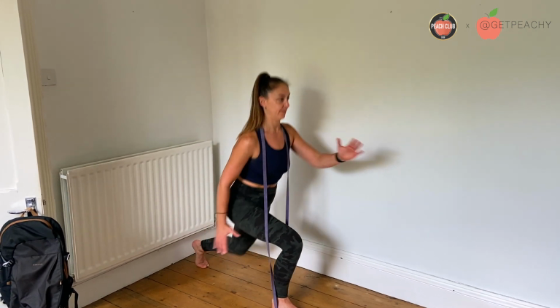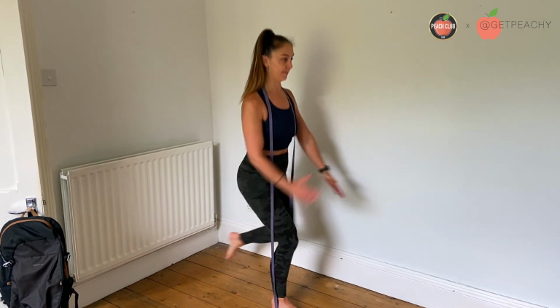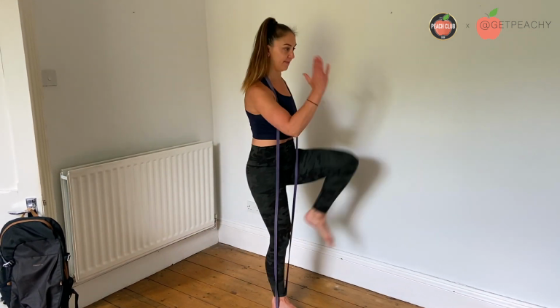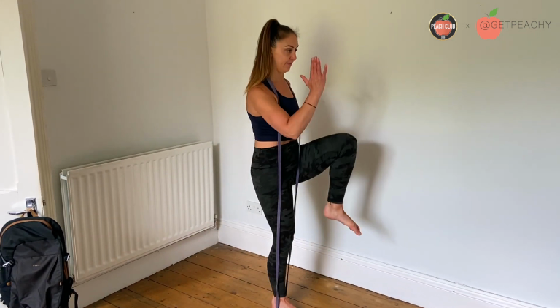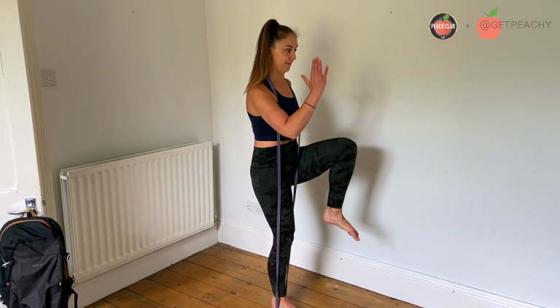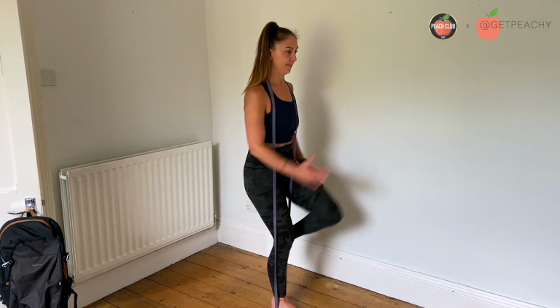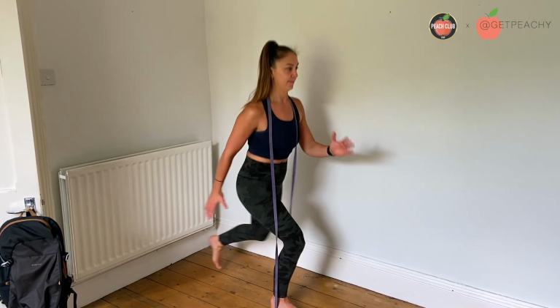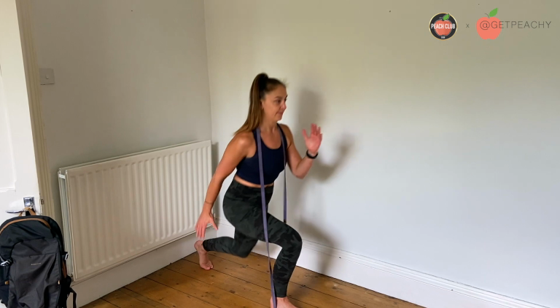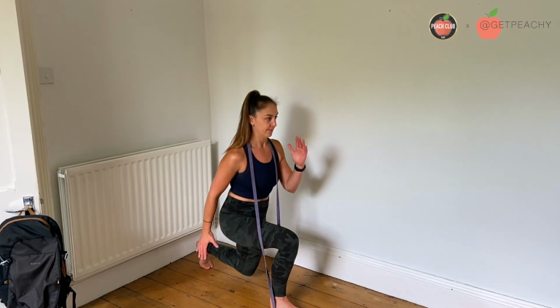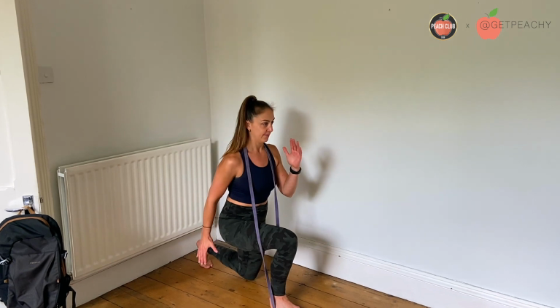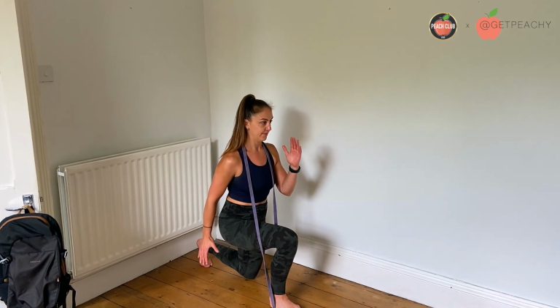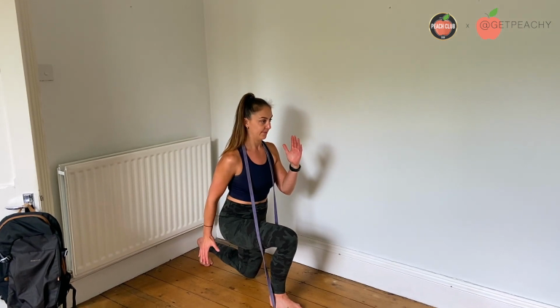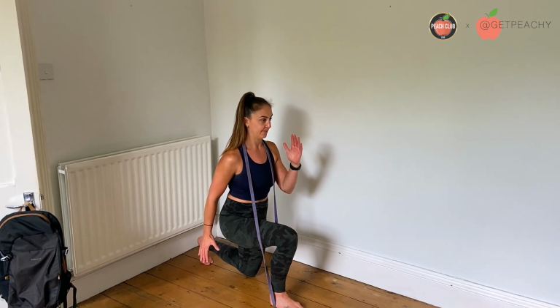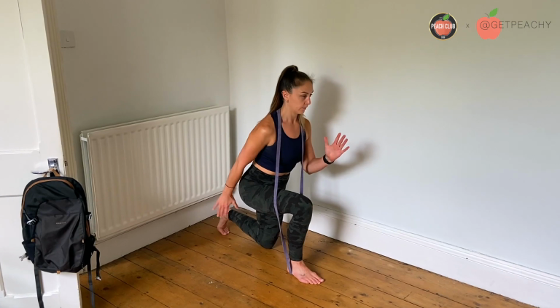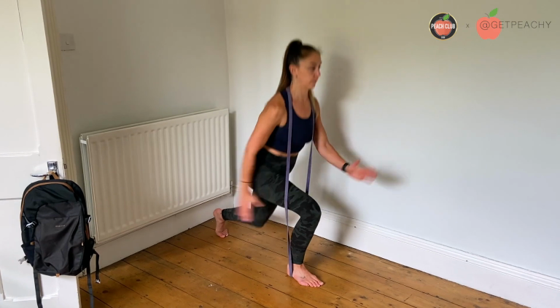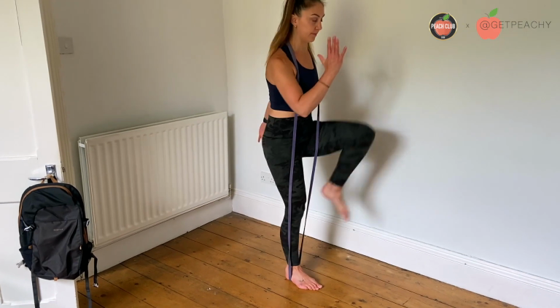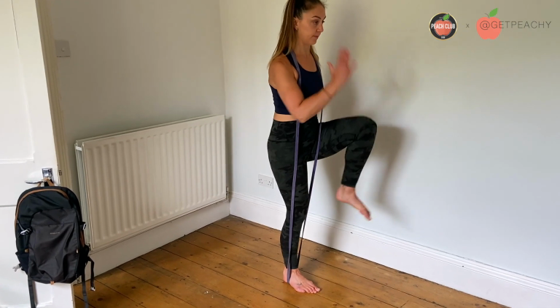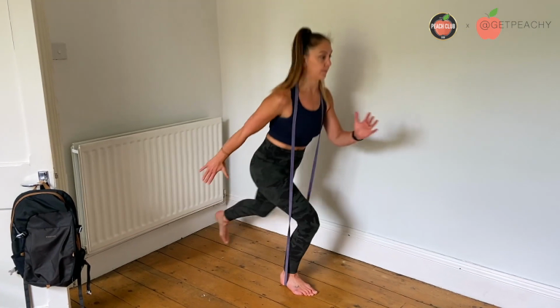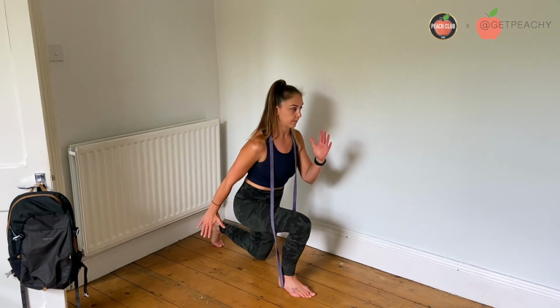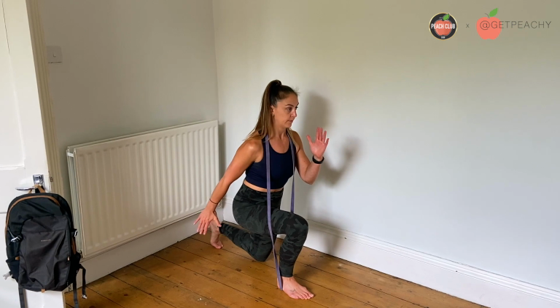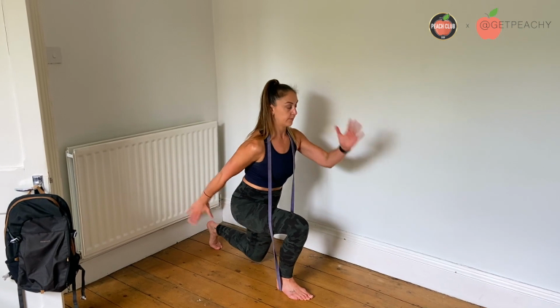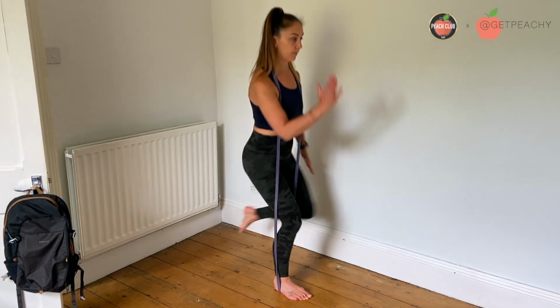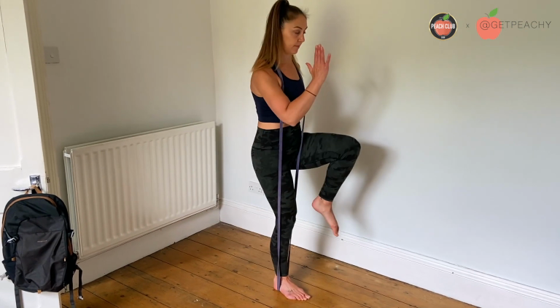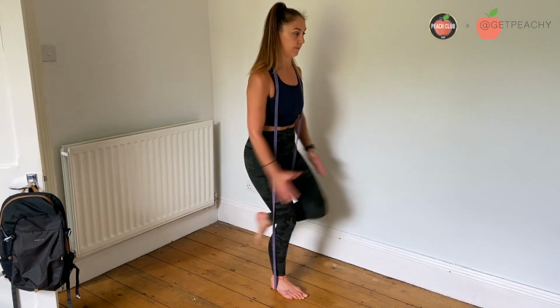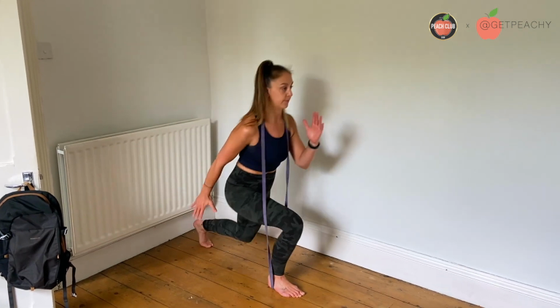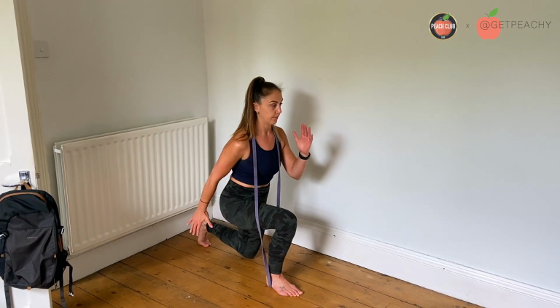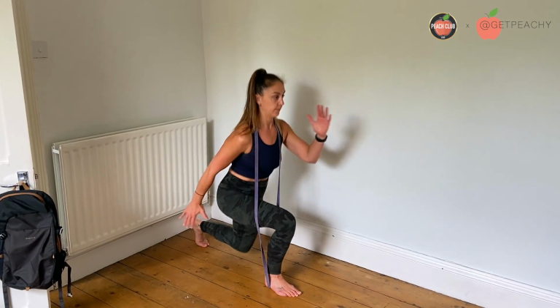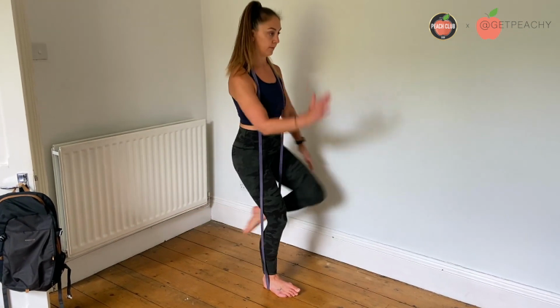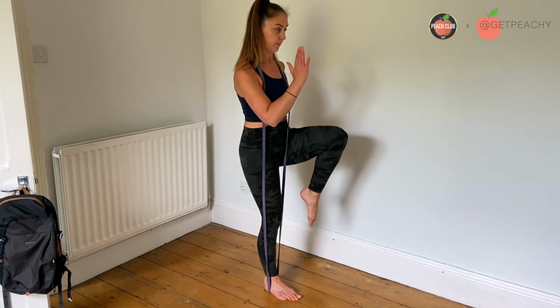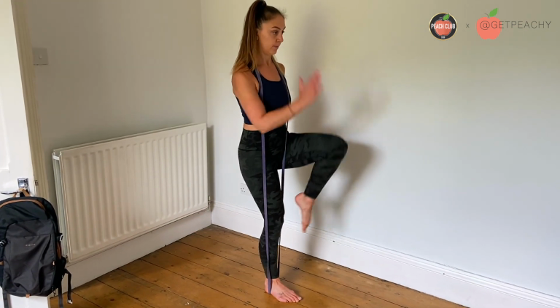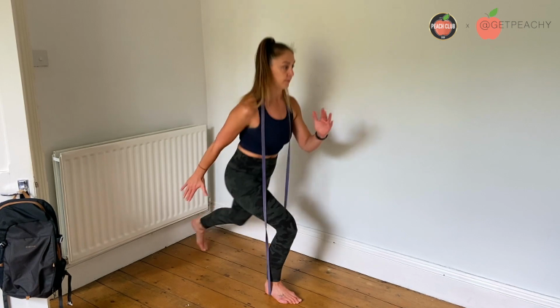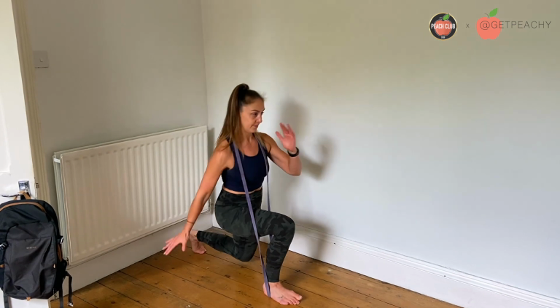Then from there, drive up through the front foot — the band will add some resistance — and then bring the knee up. It's a very powerful movement, but just watch that you don't lose your balance, just like this.